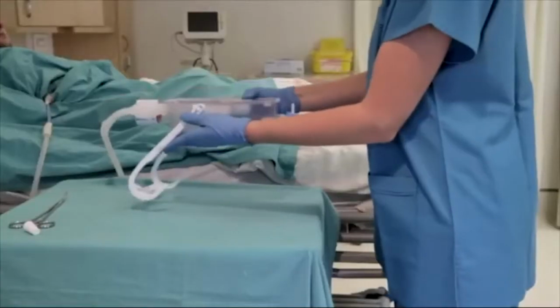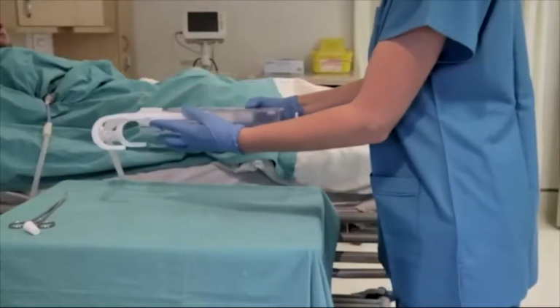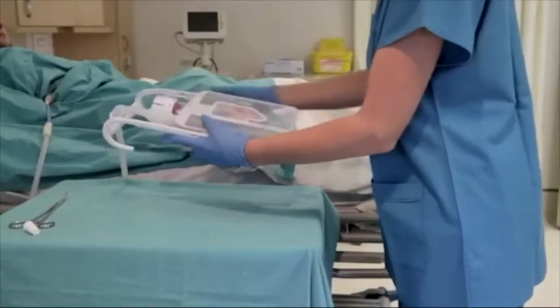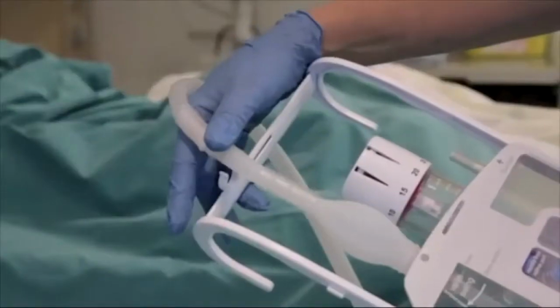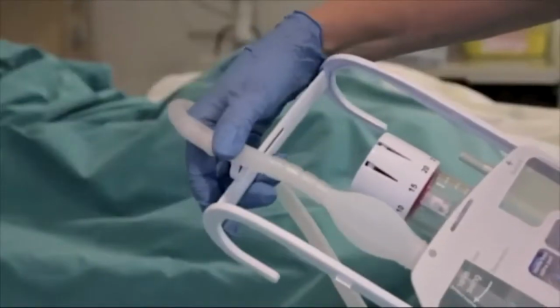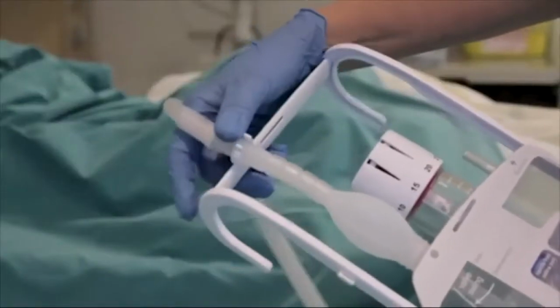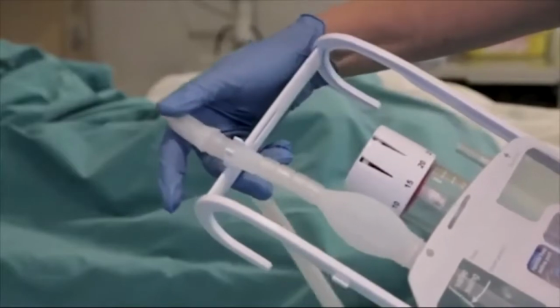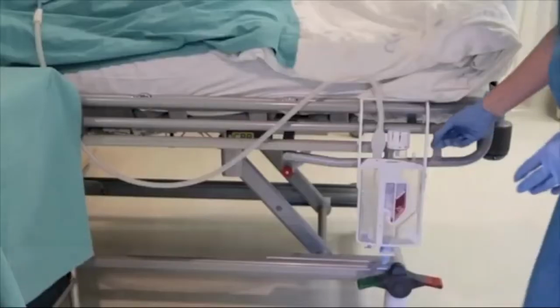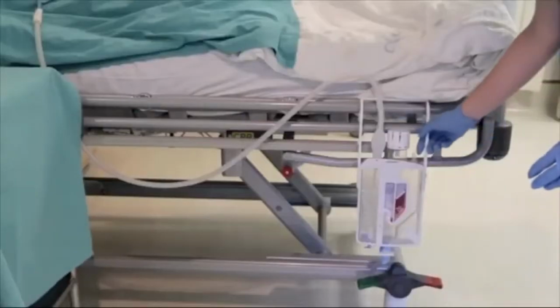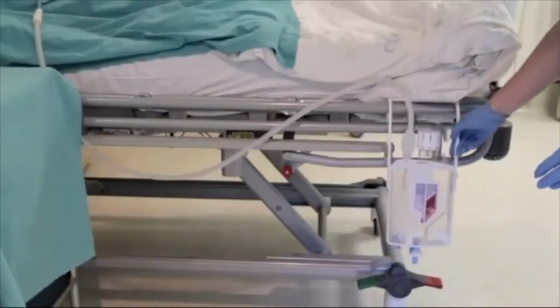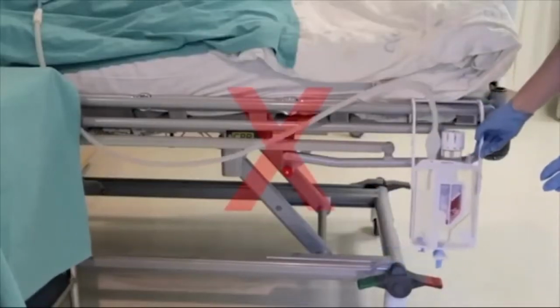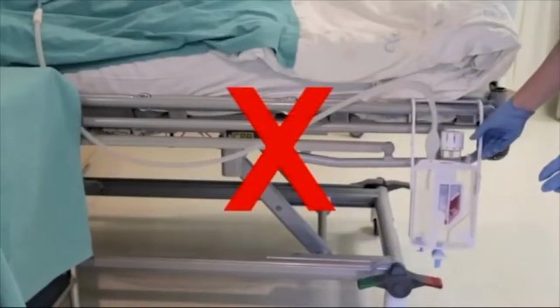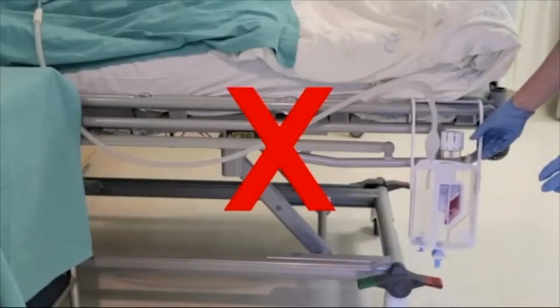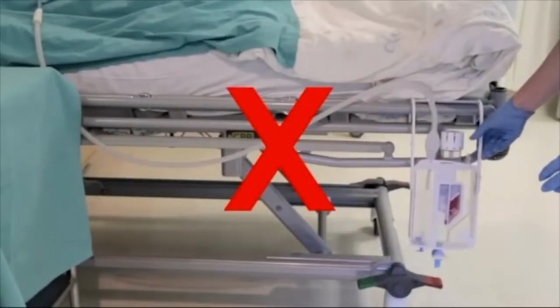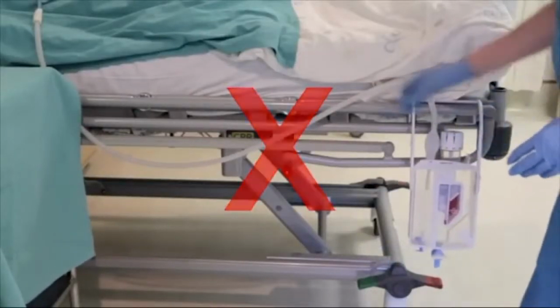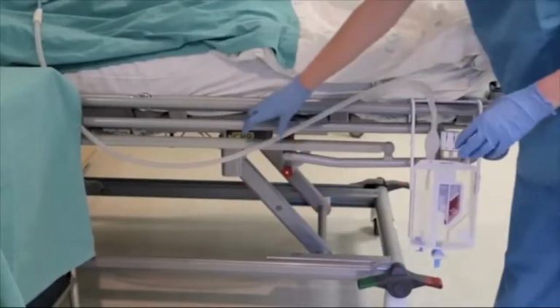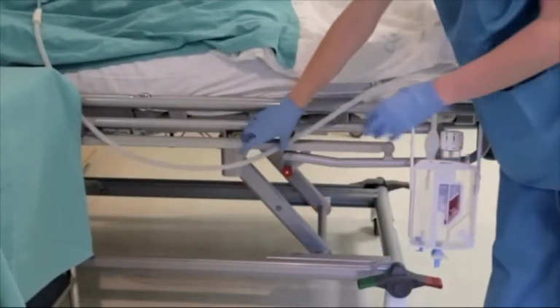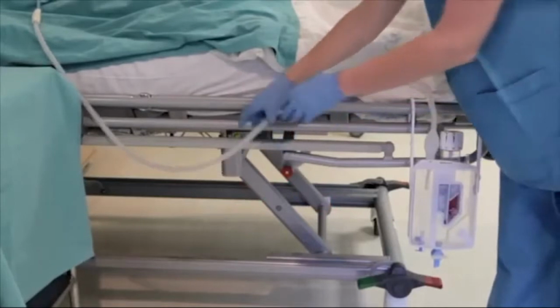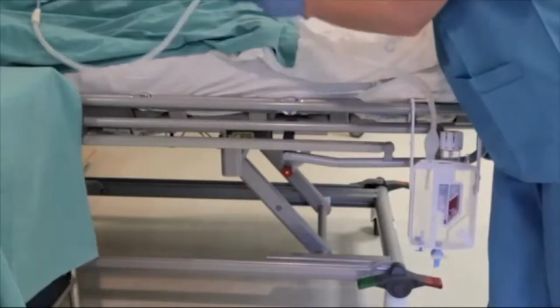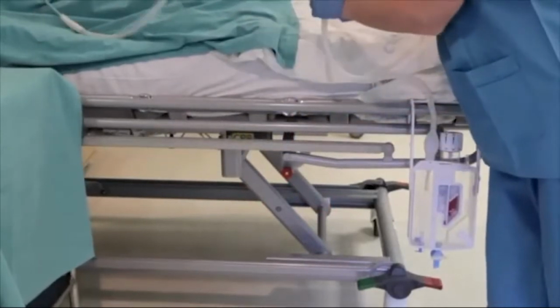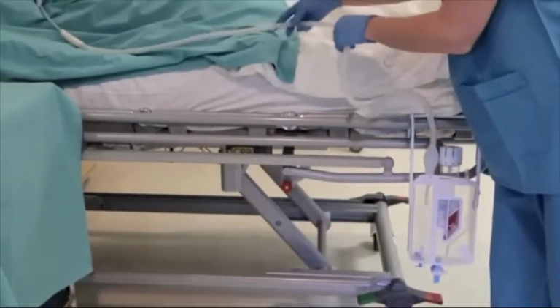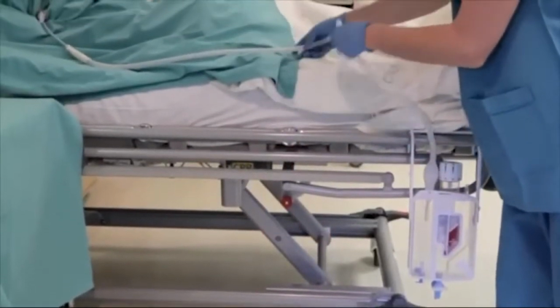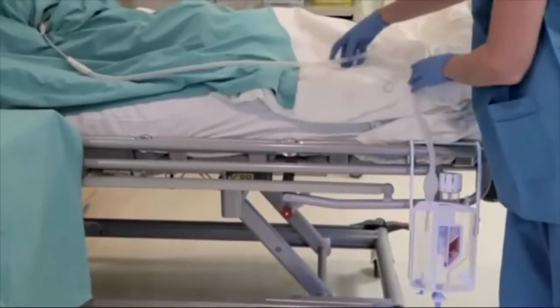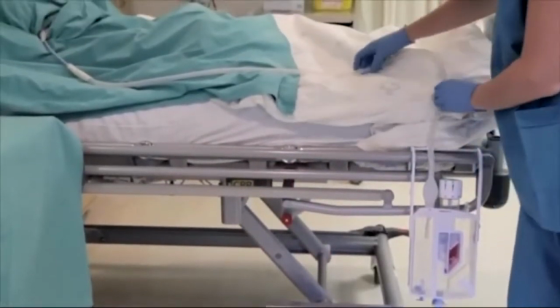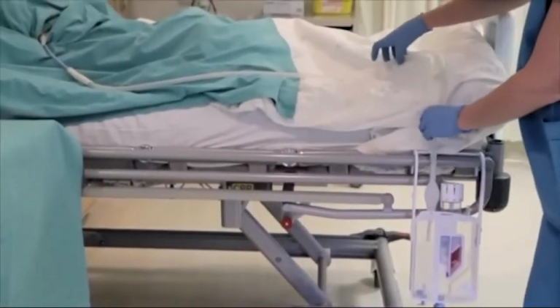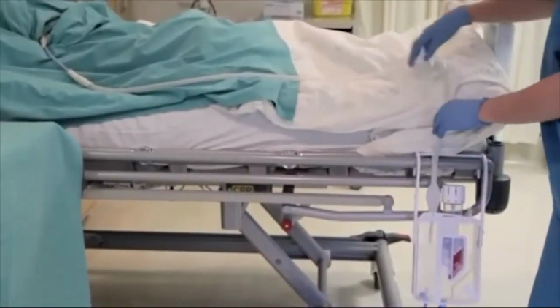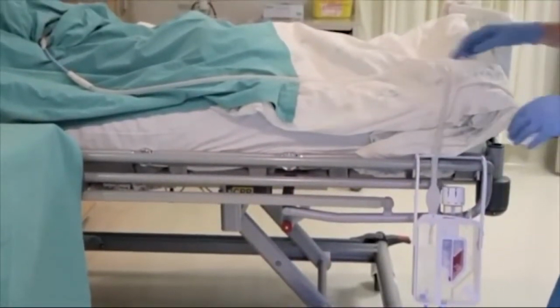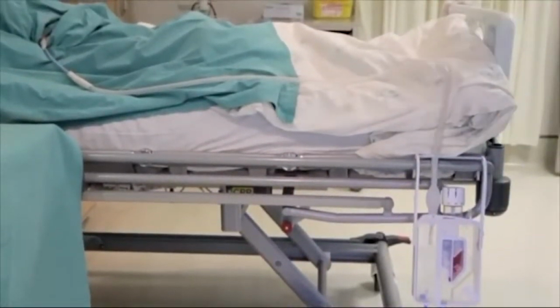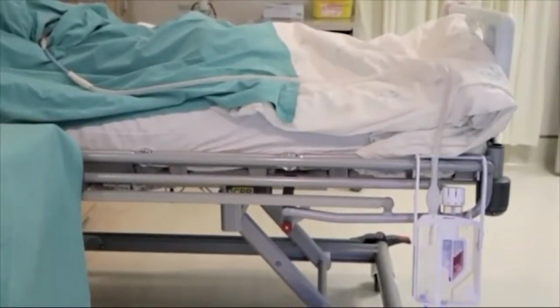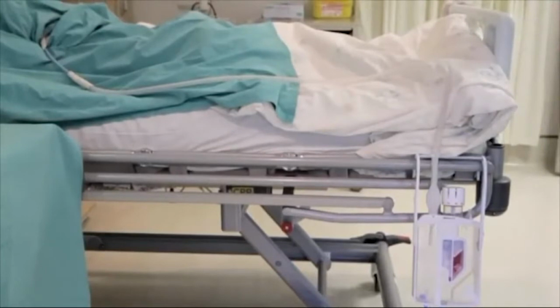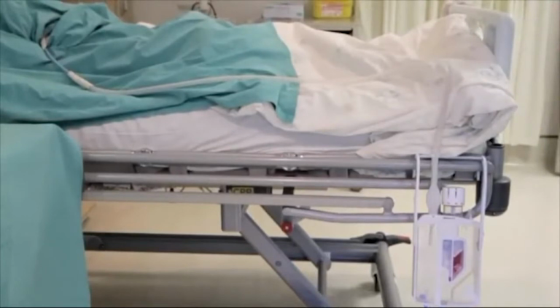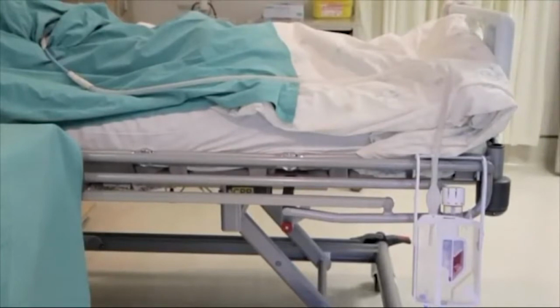Hang the device next to the bed, lower than the patient. Ensure that there are no dependent loops or kinks in the patient drainage tubing where fluid can accumulate. The short tubing of the Sanapi chest drain reduces the probability of this occurrence.